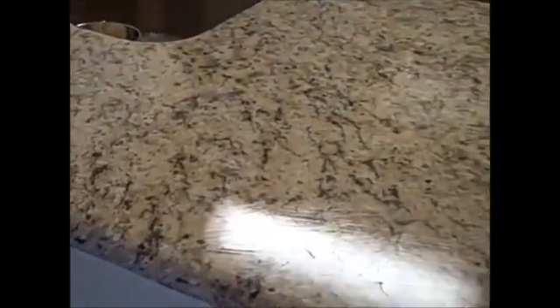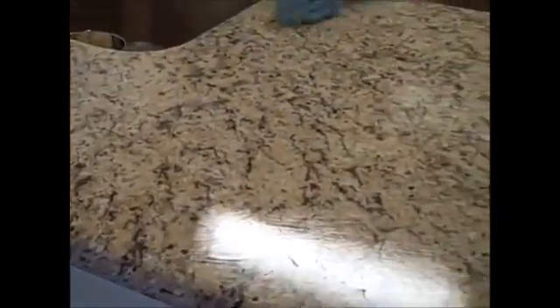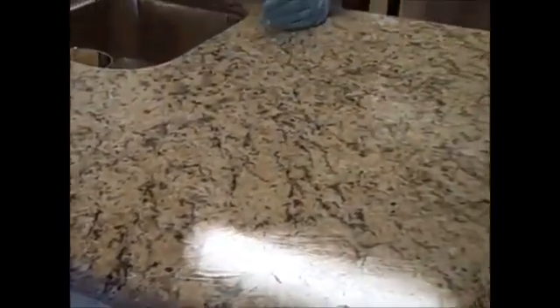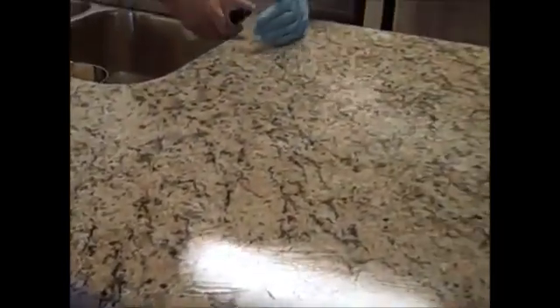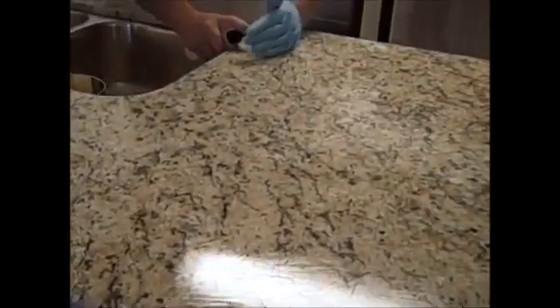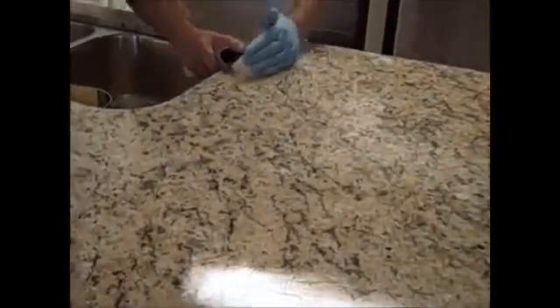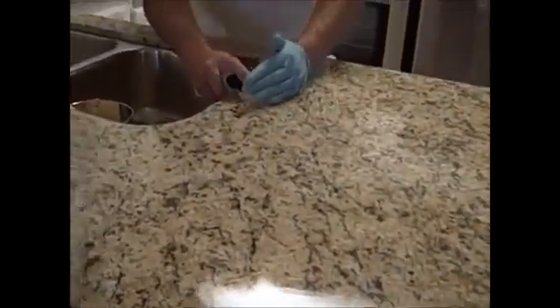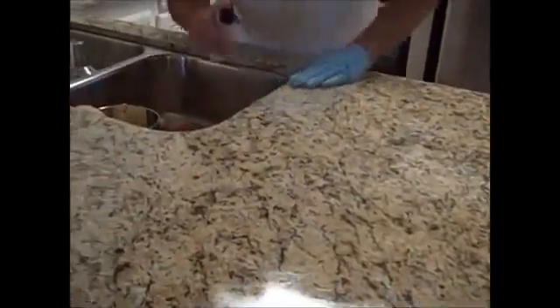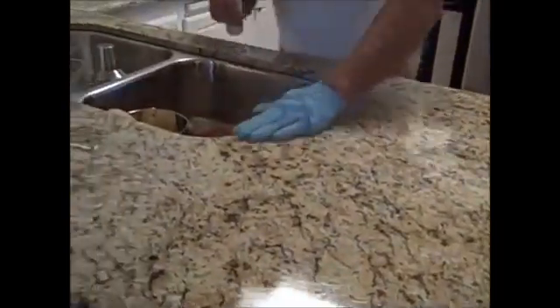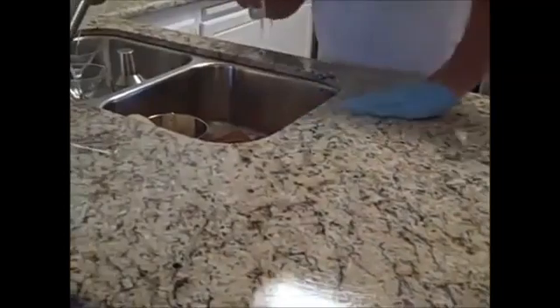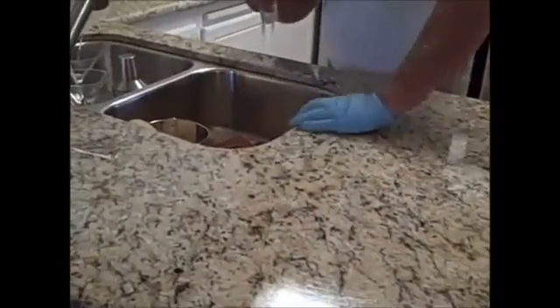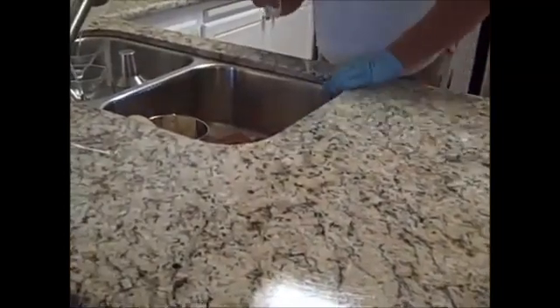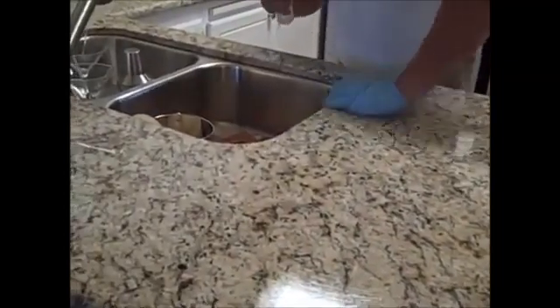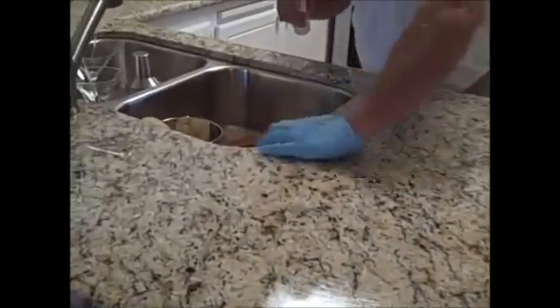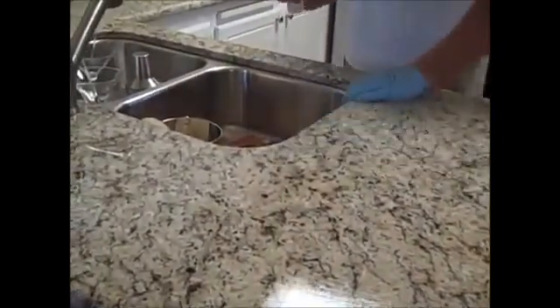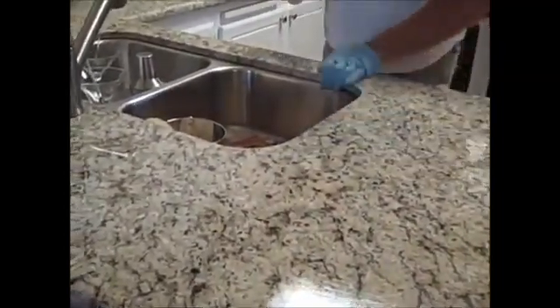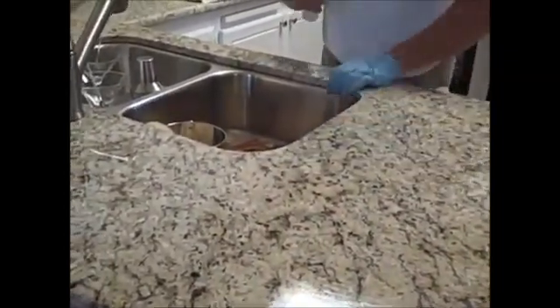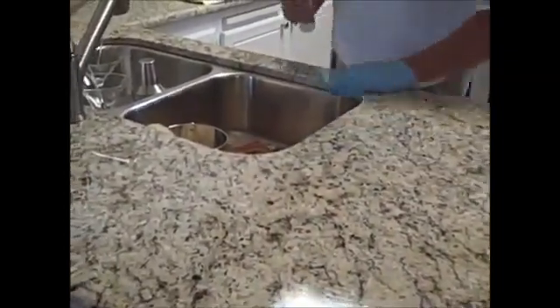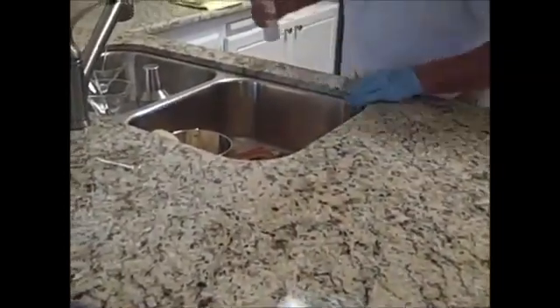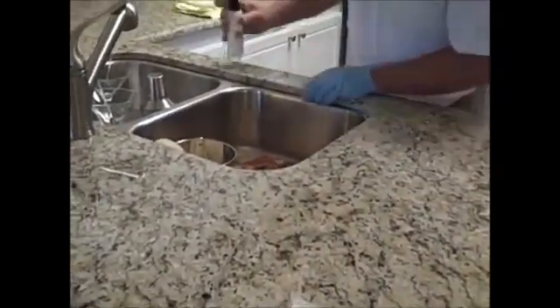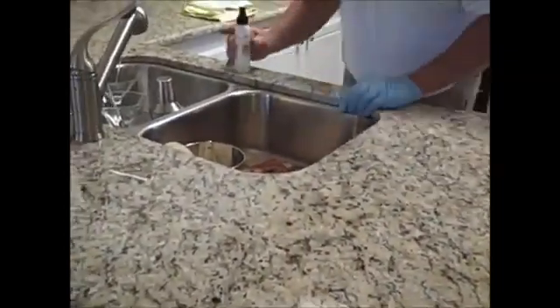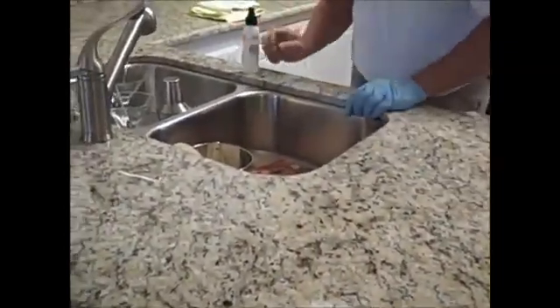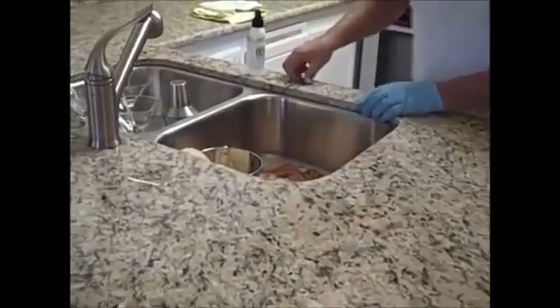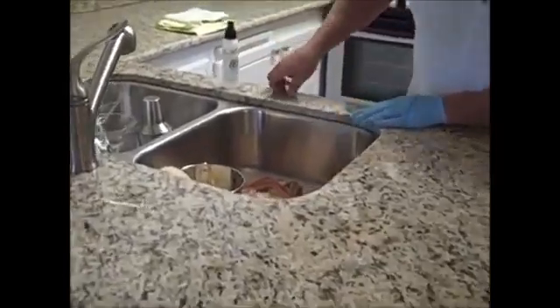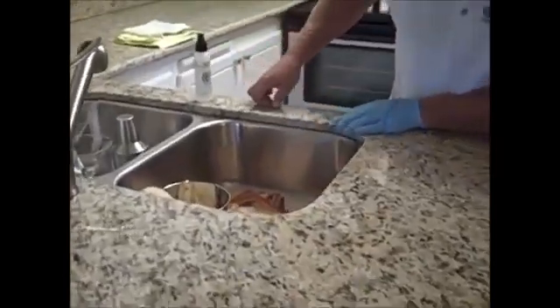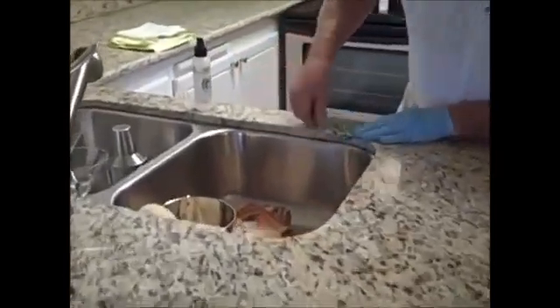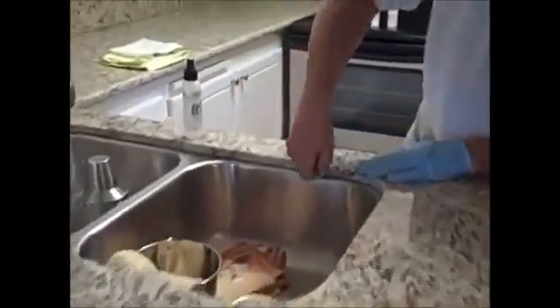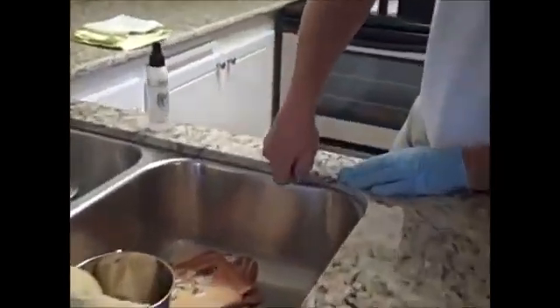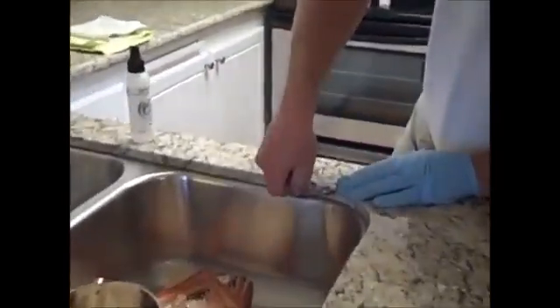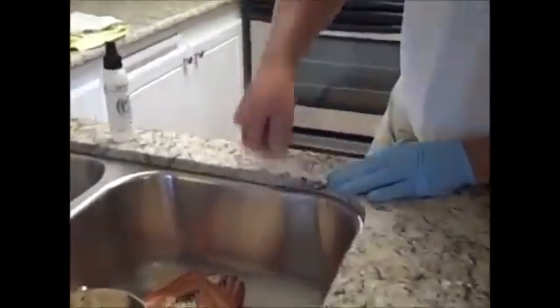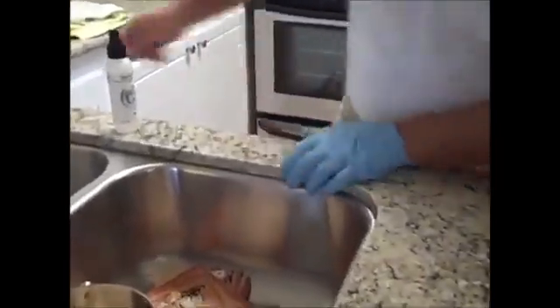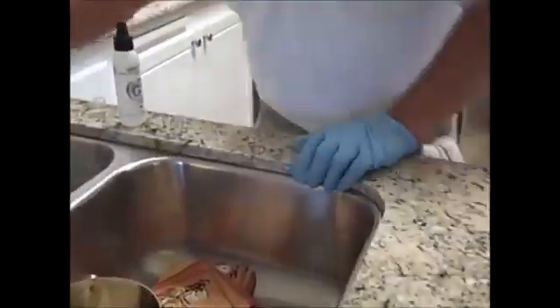Around your sink area, spray and then take your fingers and roll the sealer onto the edge of the stone, because you really want to make sure you get everything you can sealed up.